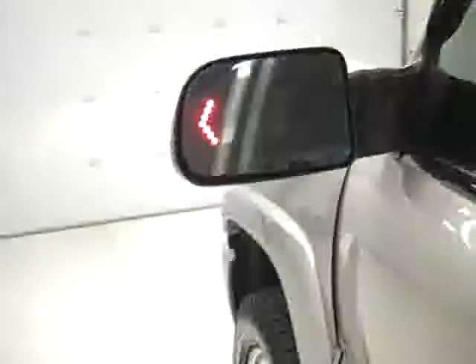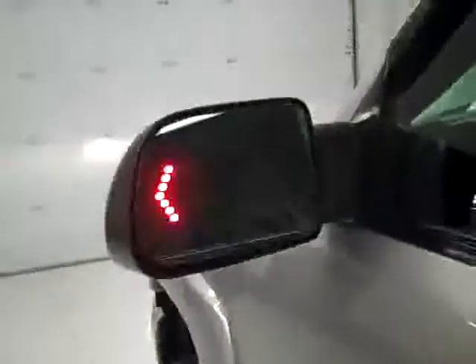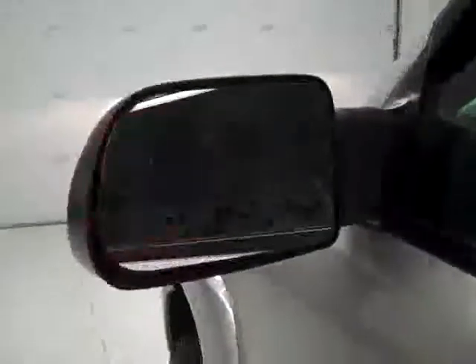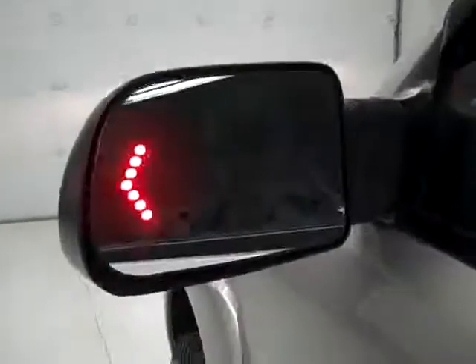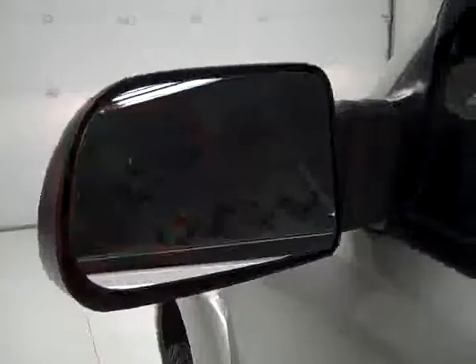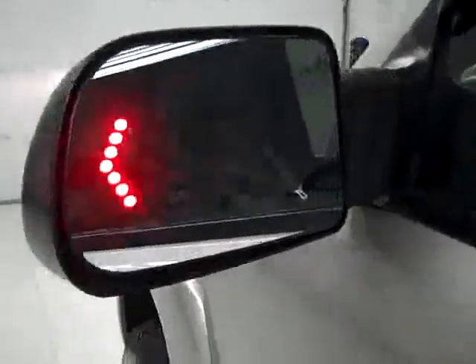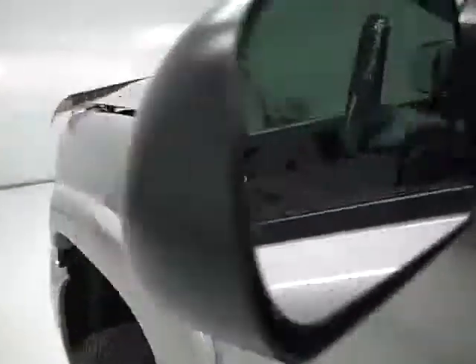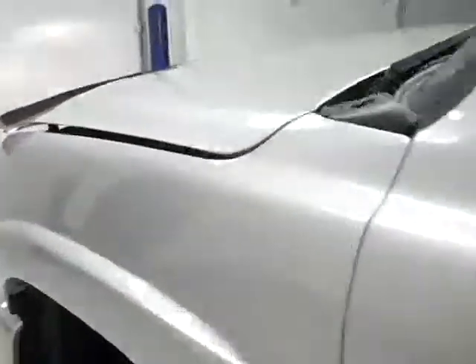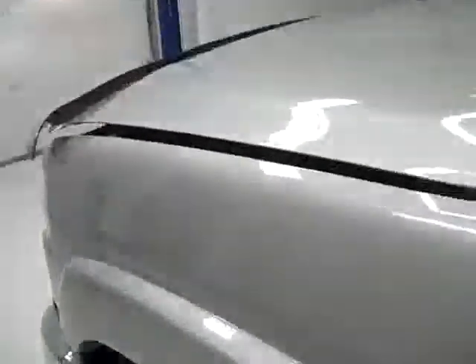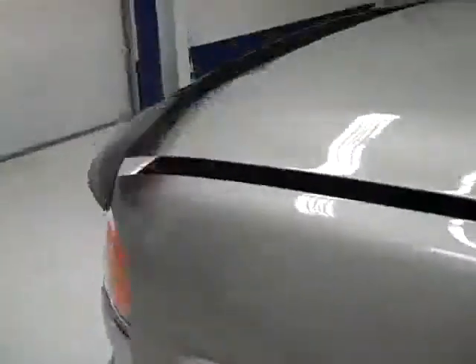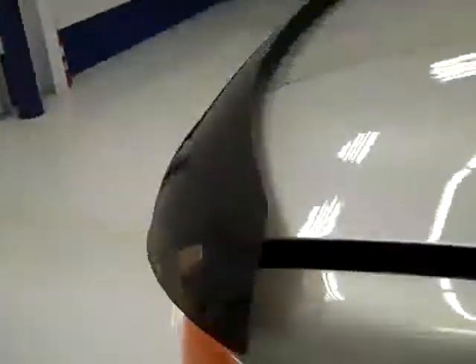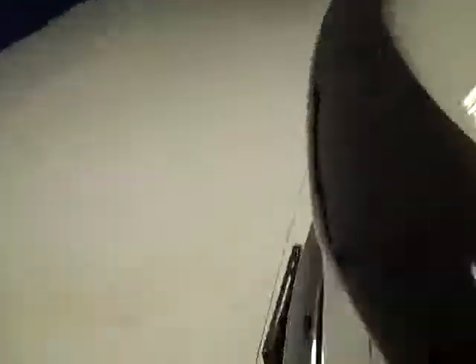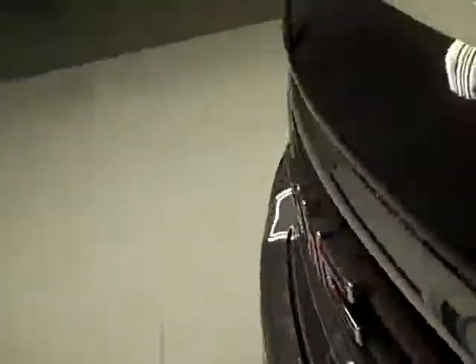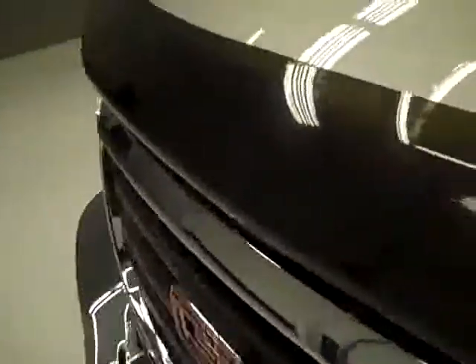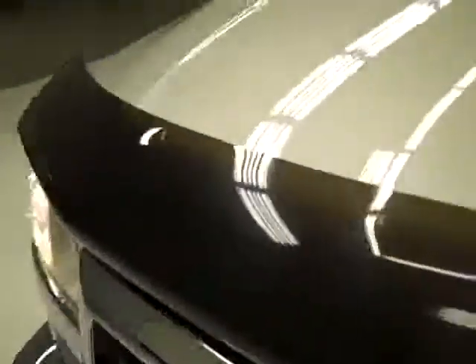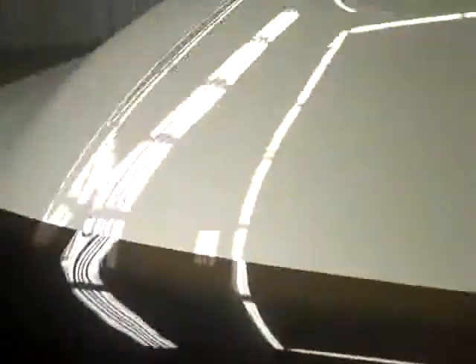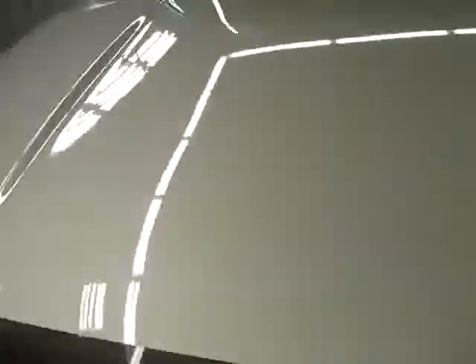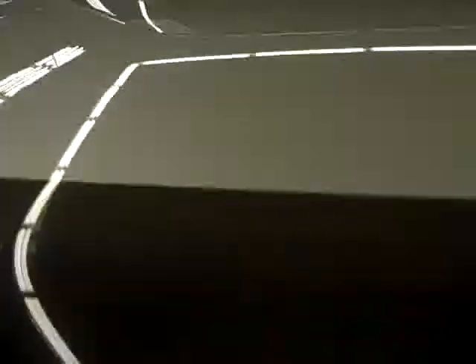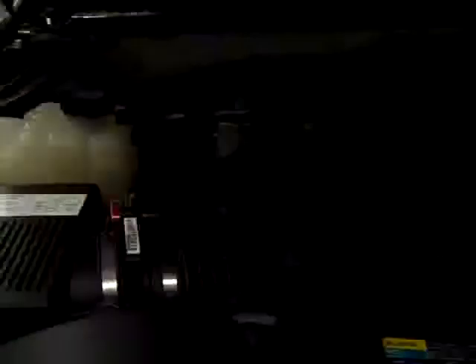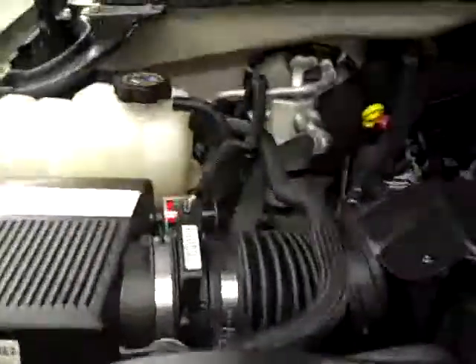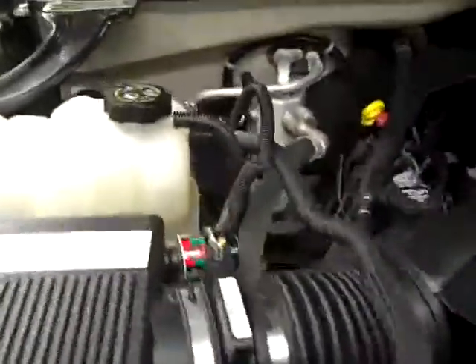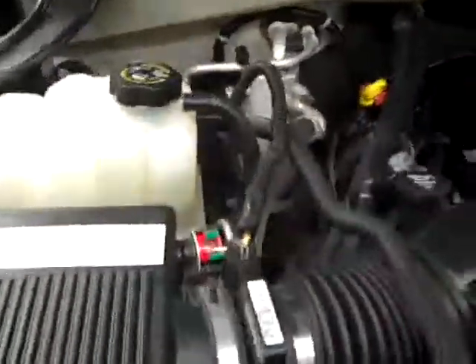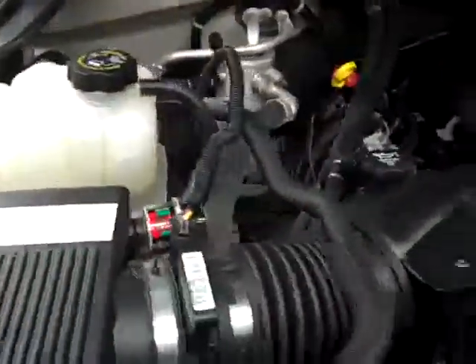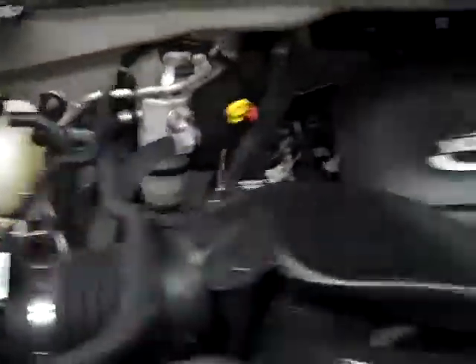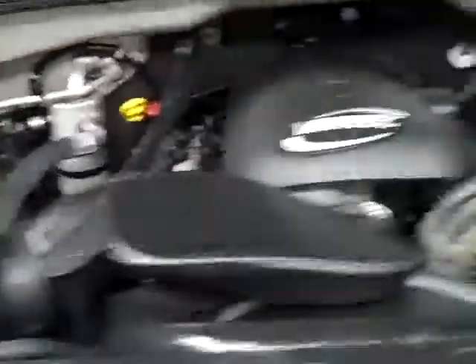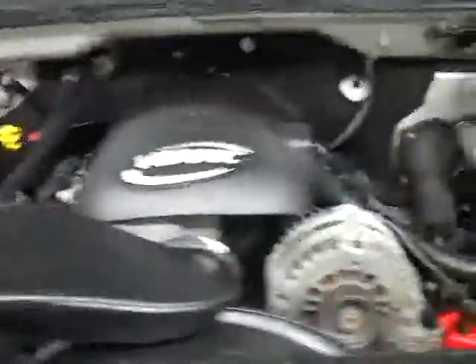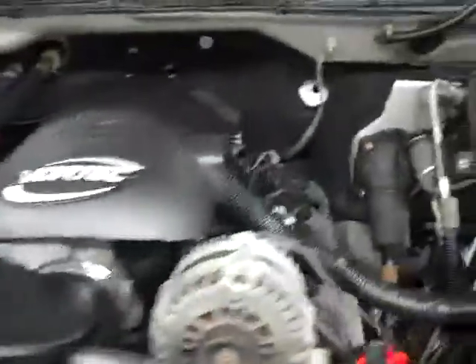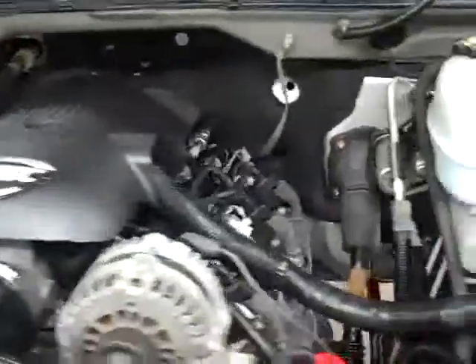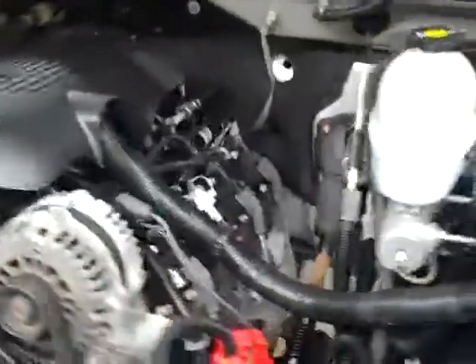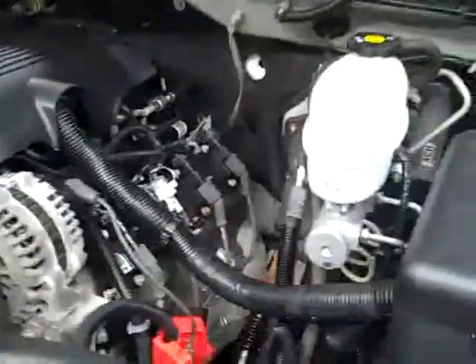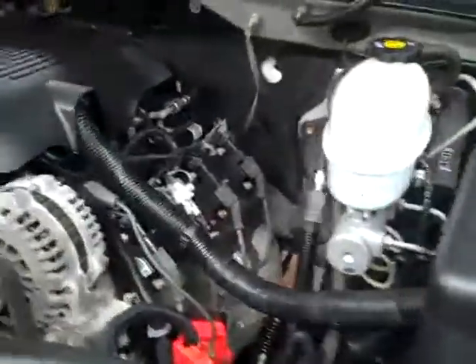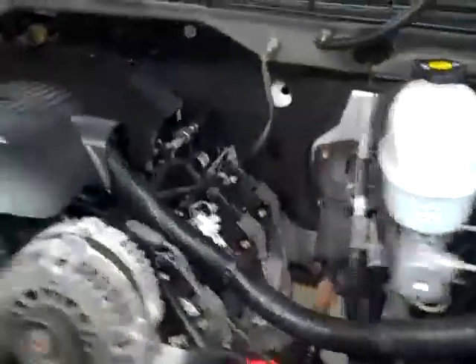The rear view mirrors are signal power extending tow mirrors. Under the hood, it's a nice clean engine bay and it's running very smoothly.